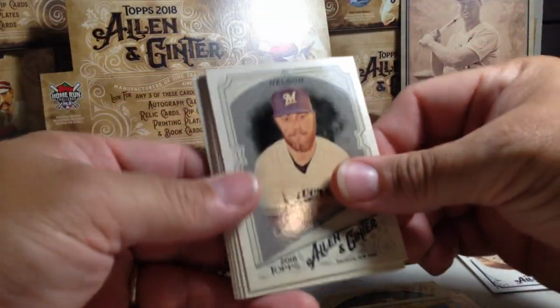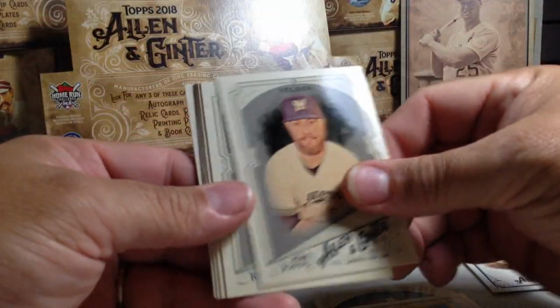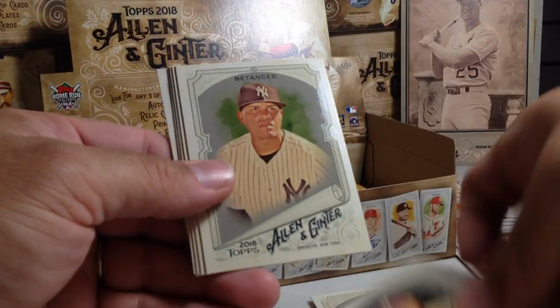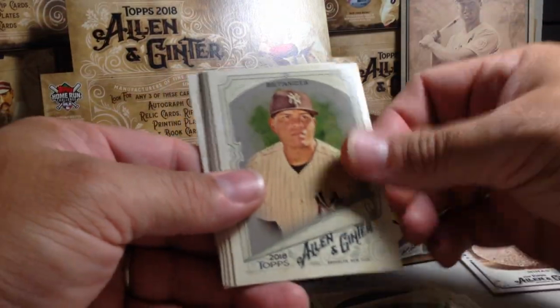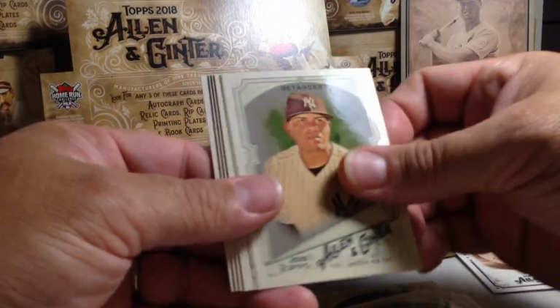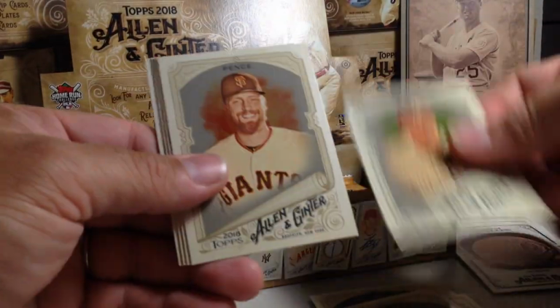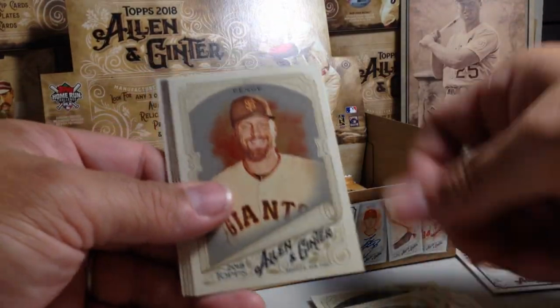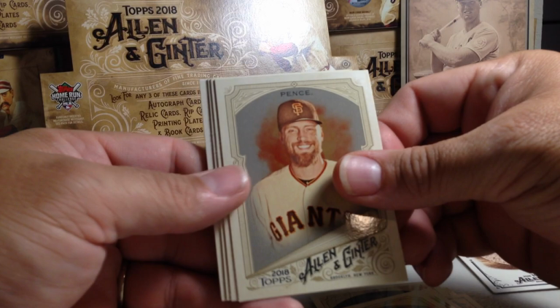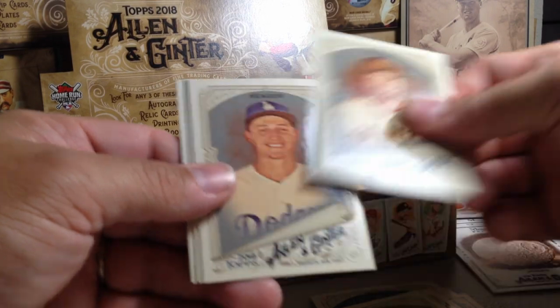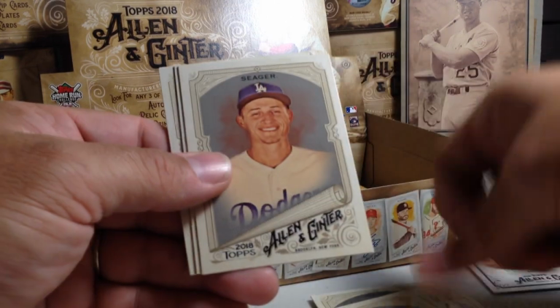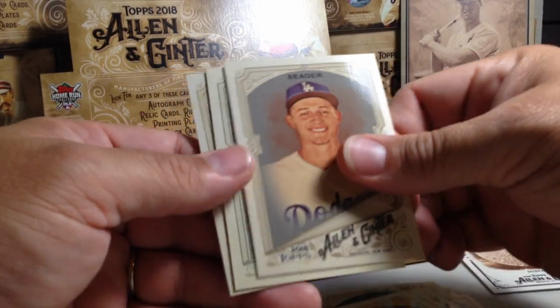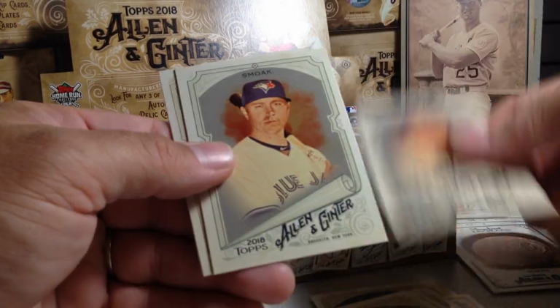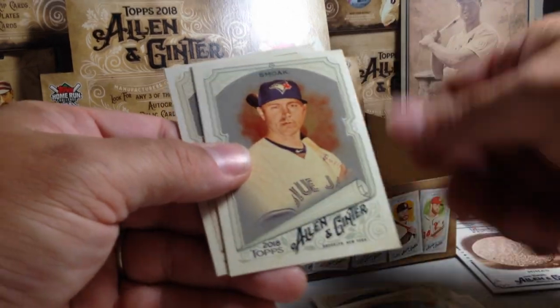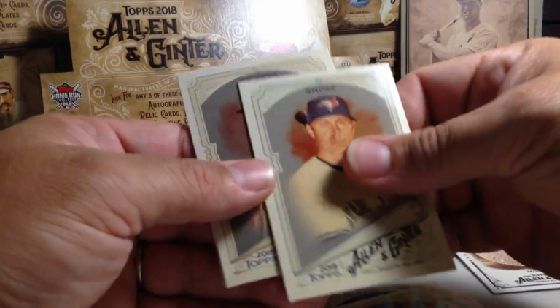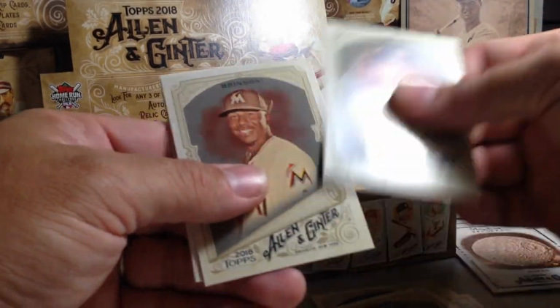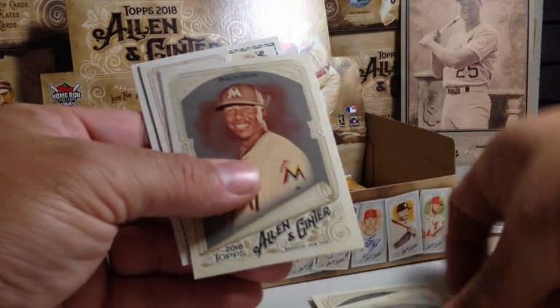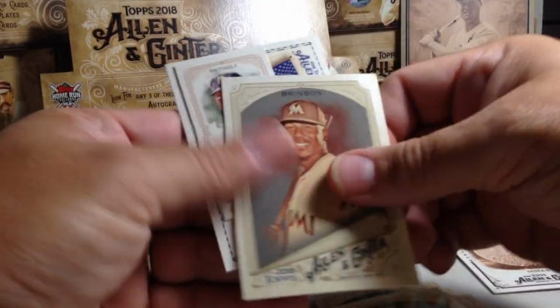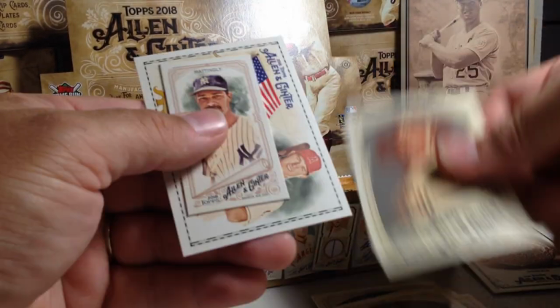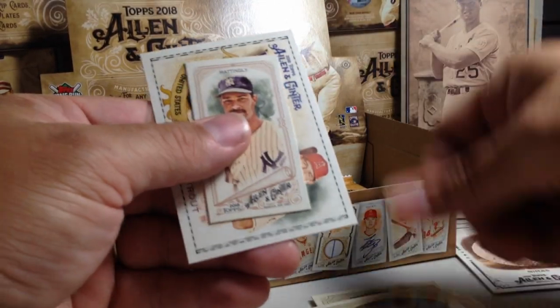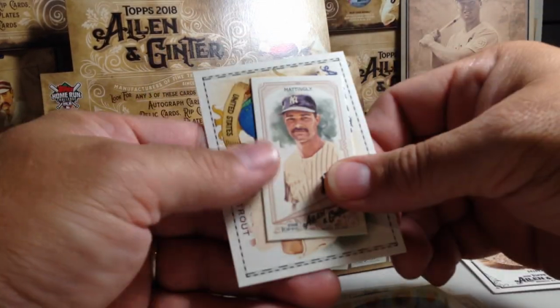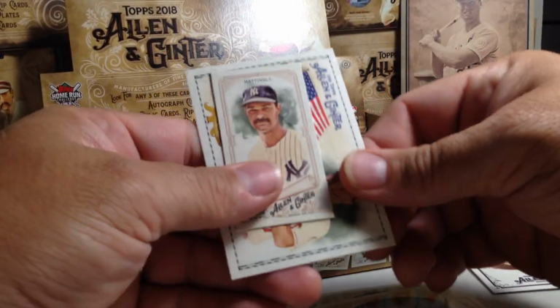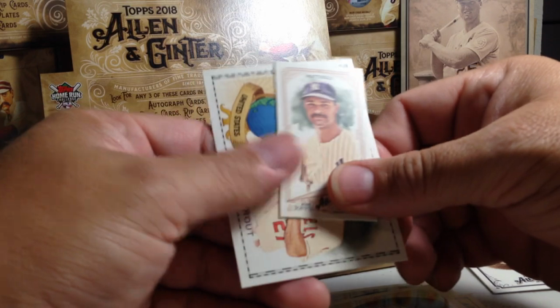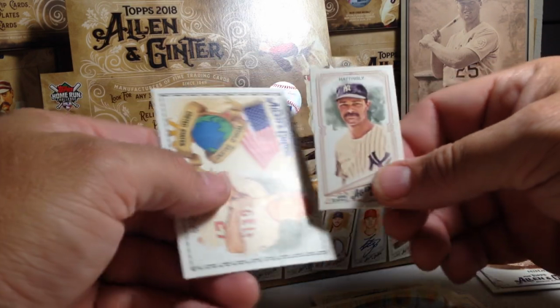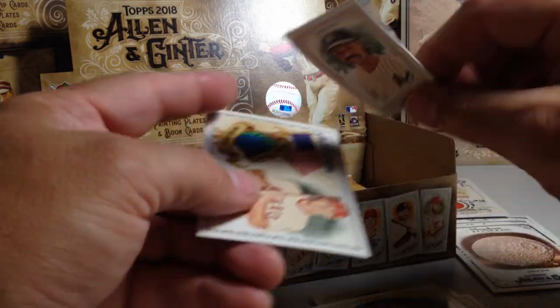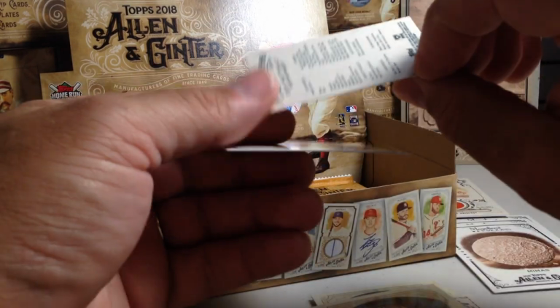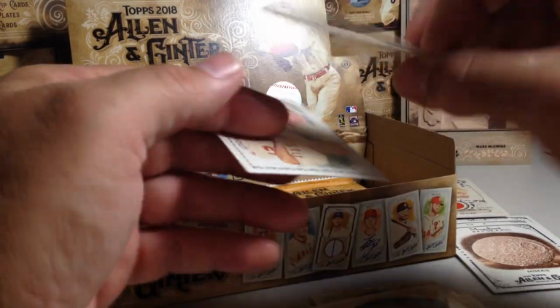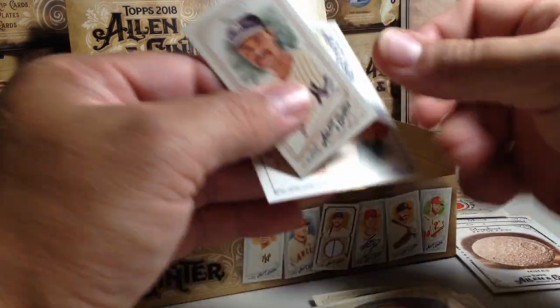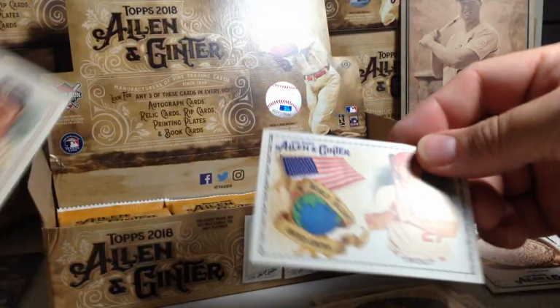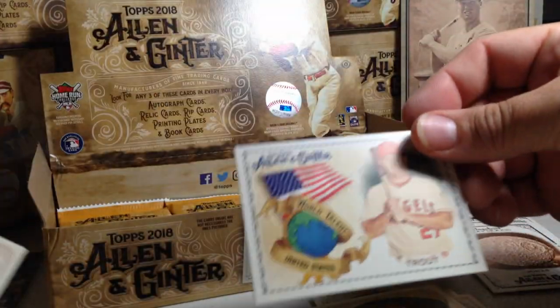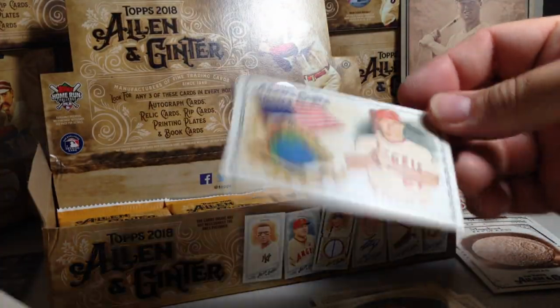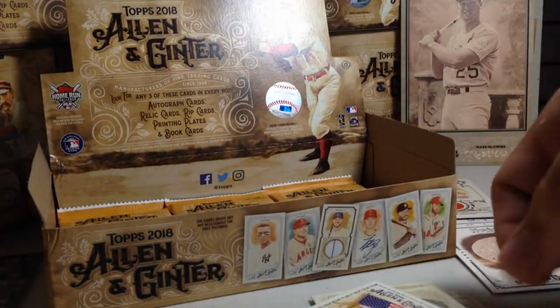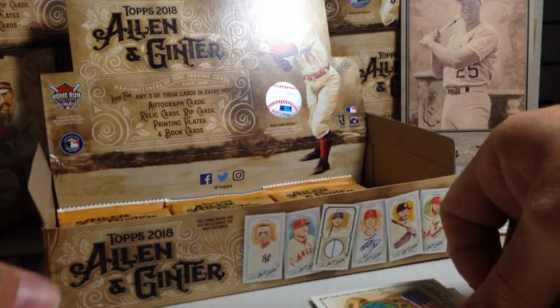James Nelson, Dellin Betances, Hunter Pence, Corey Seager, Justin Smoak, Lewis Brinson, Don Mattingly mini, and Mike Trout insert.